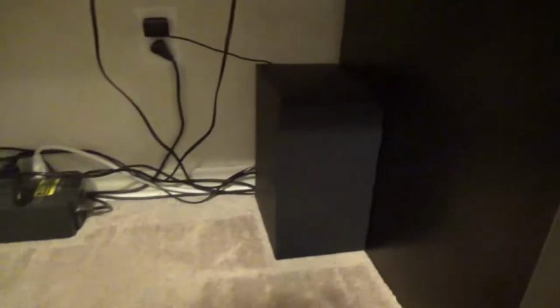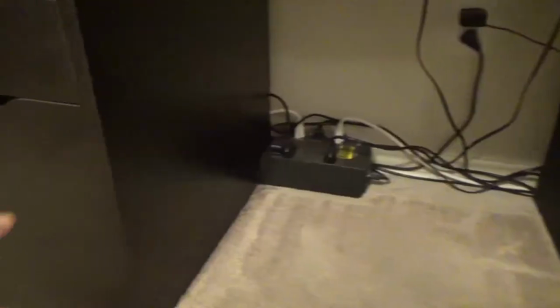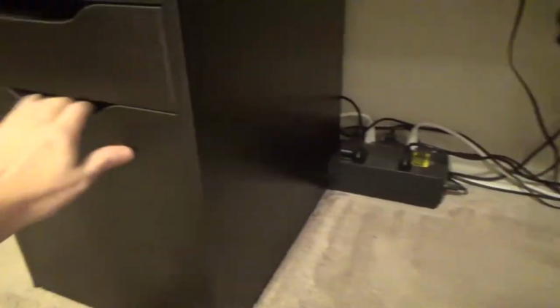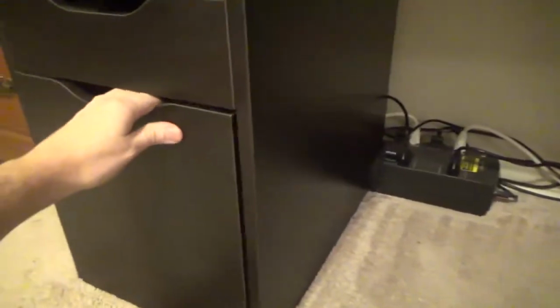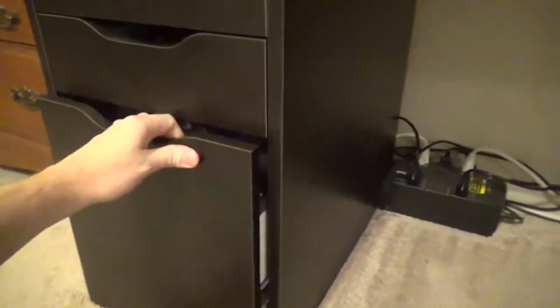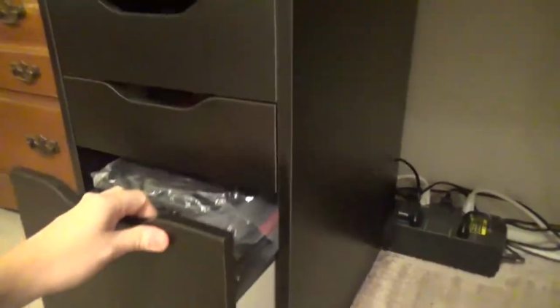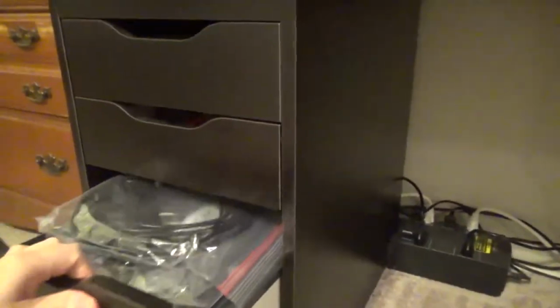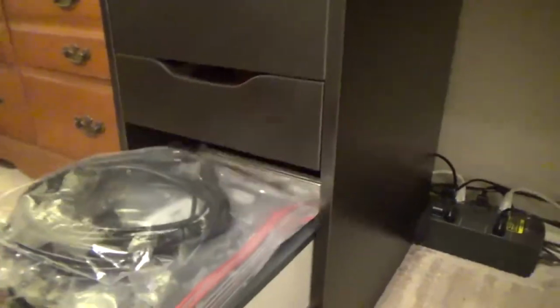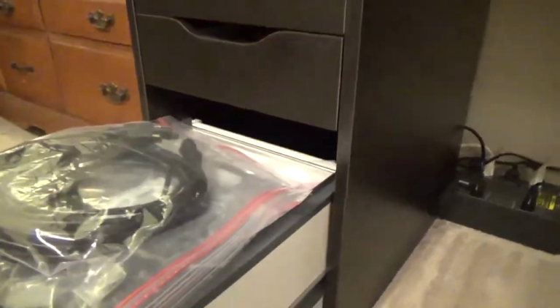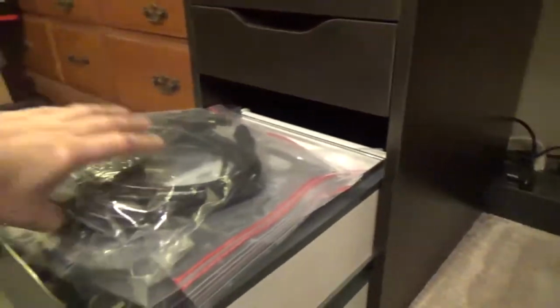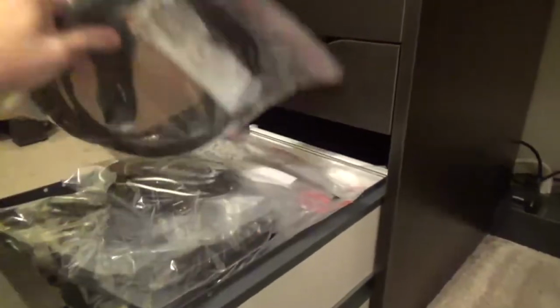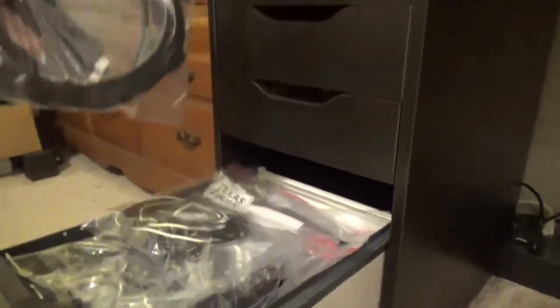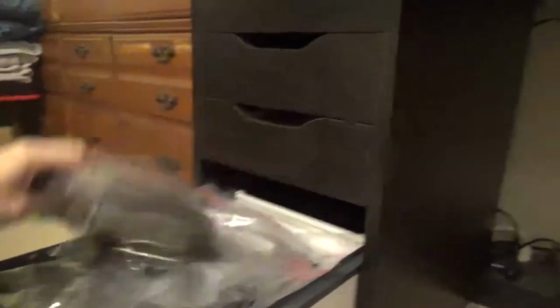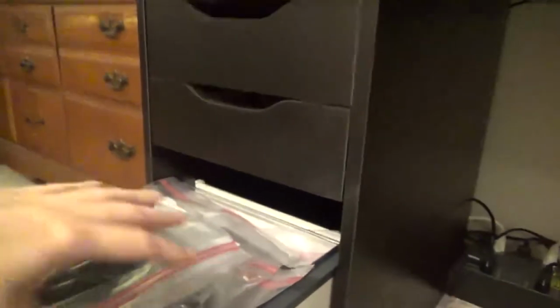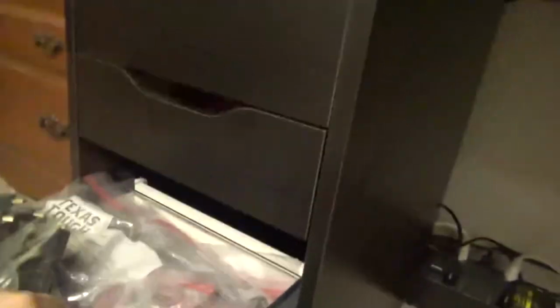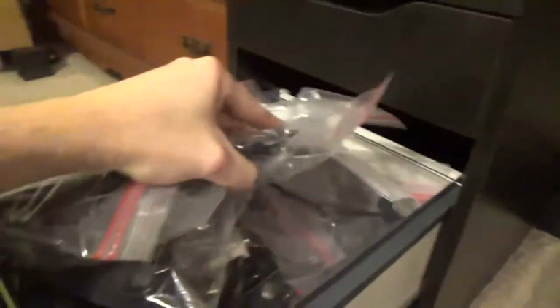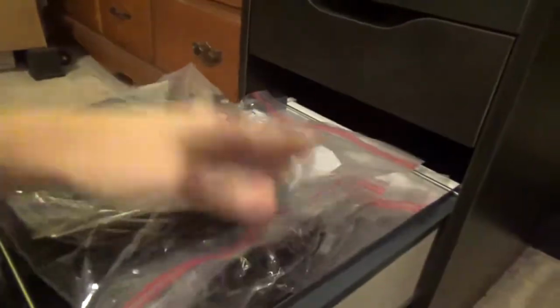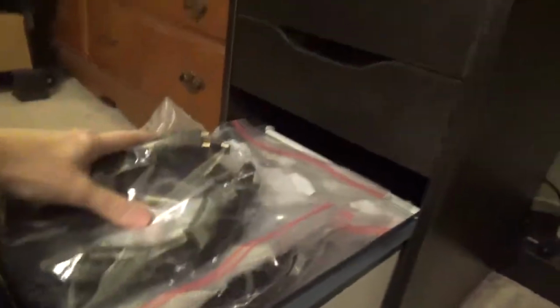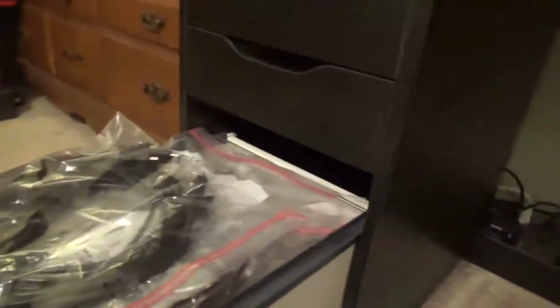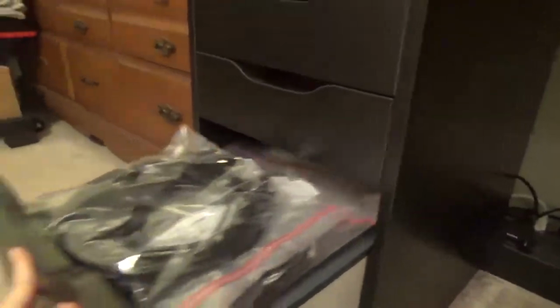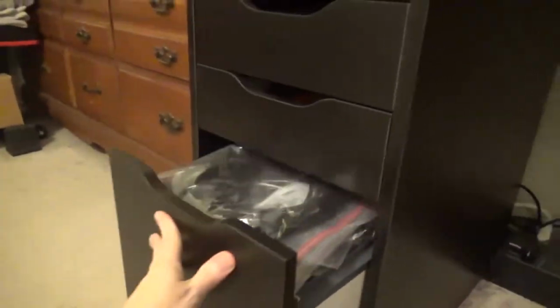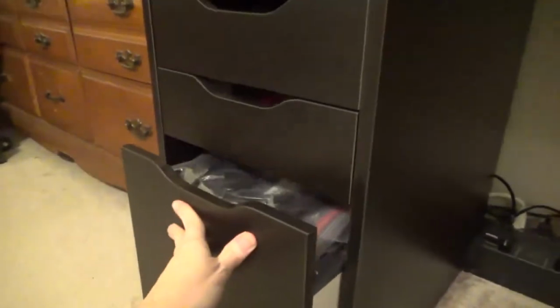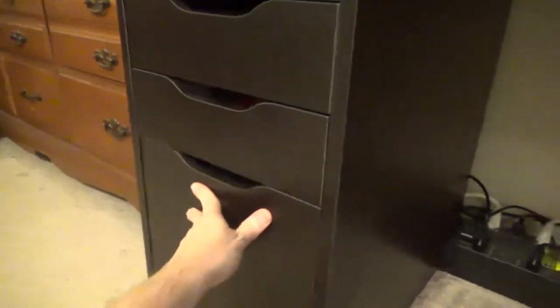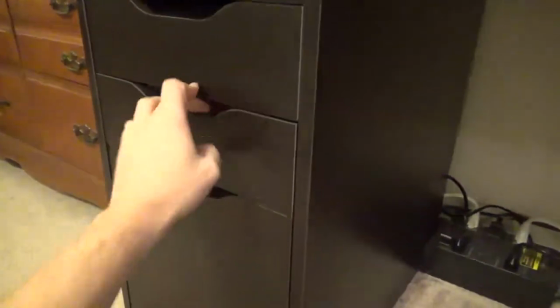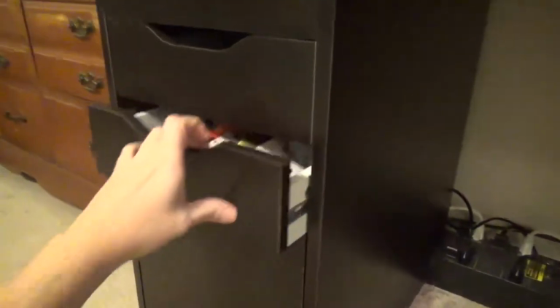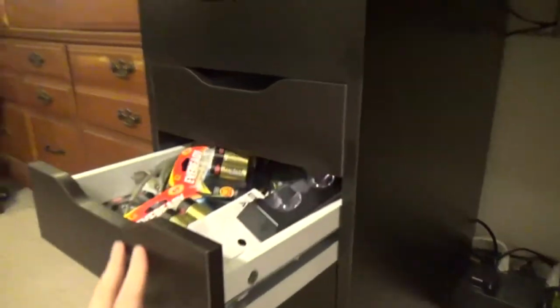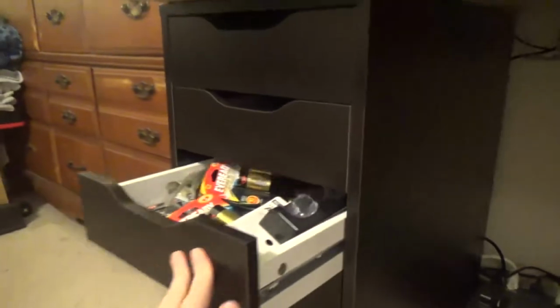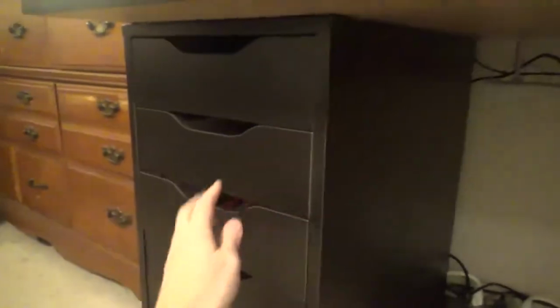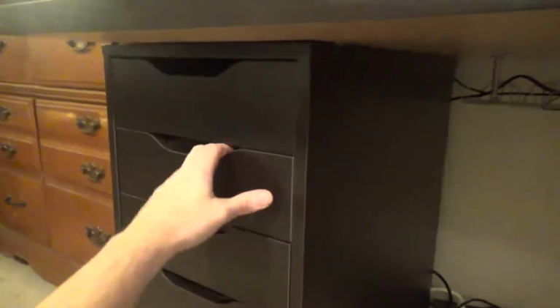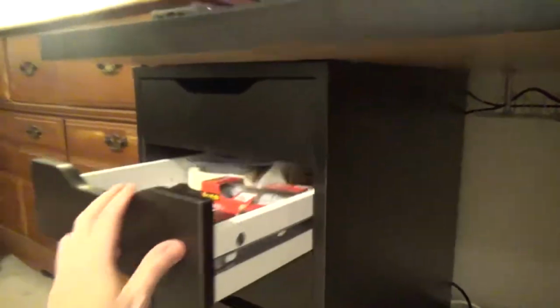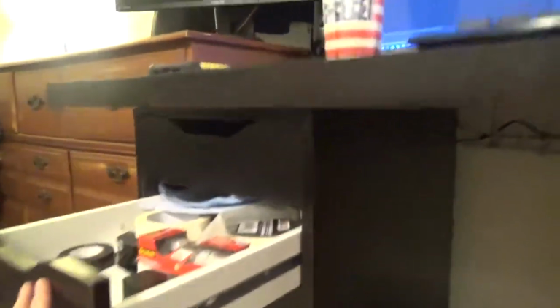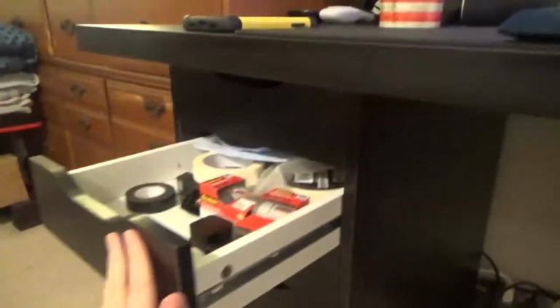And here is my IKEA shelf where I keep lots of different cables throughout, and of course various other things.